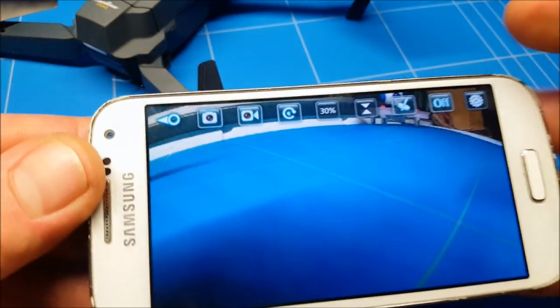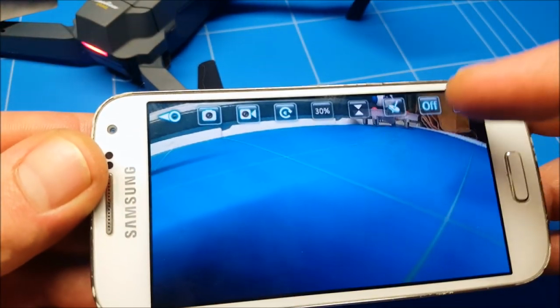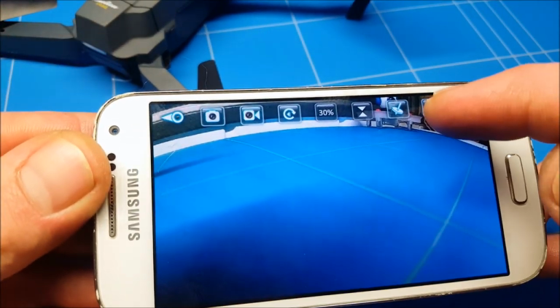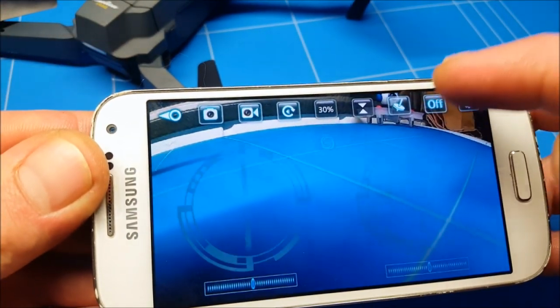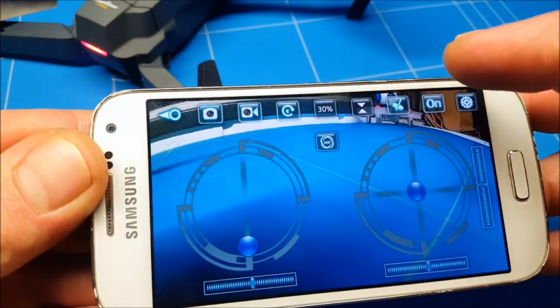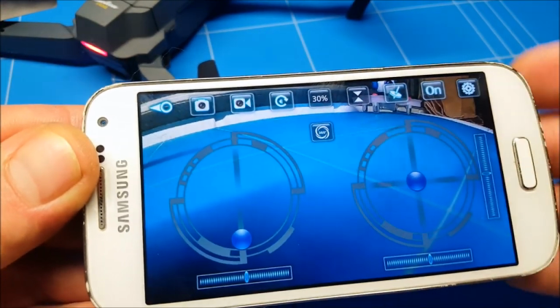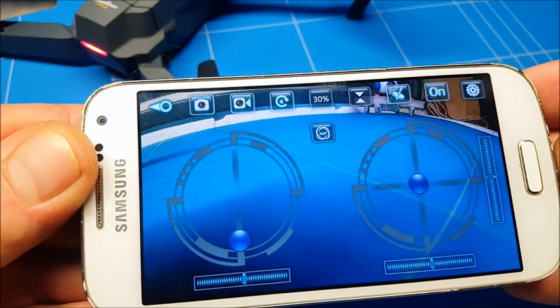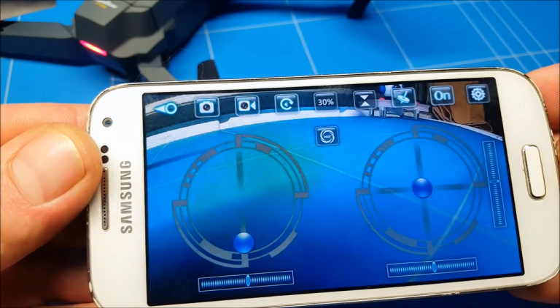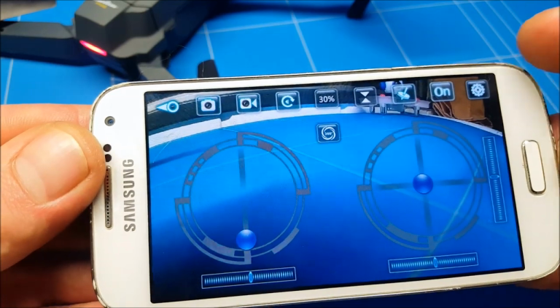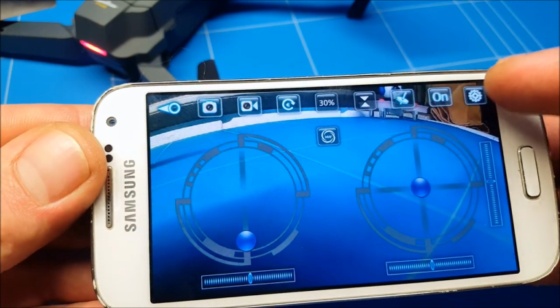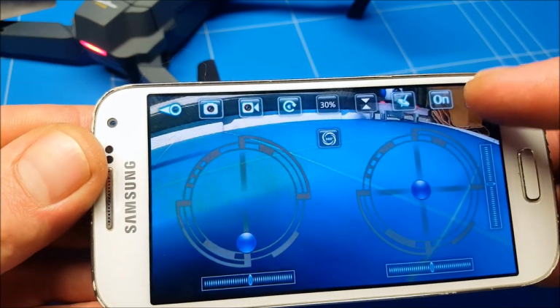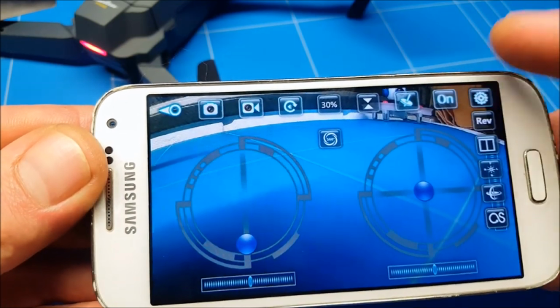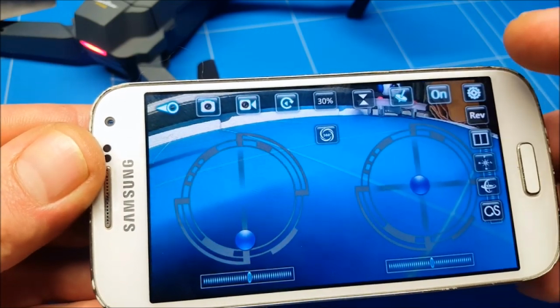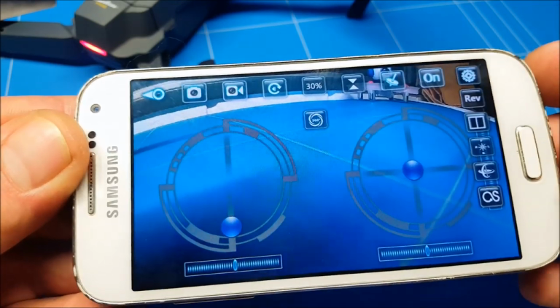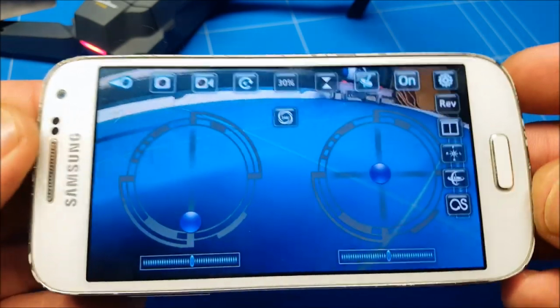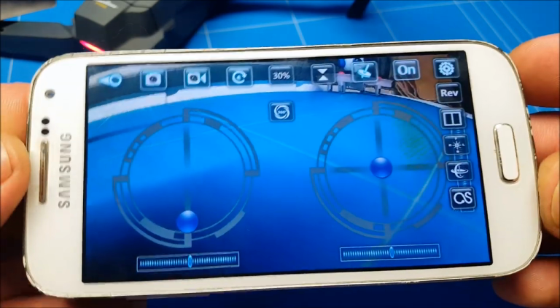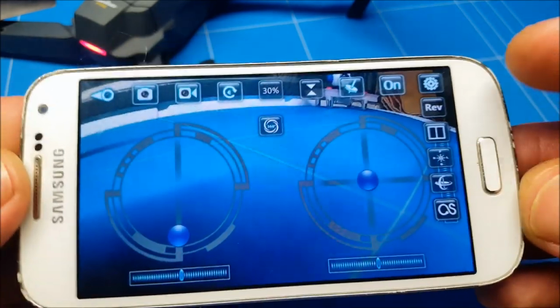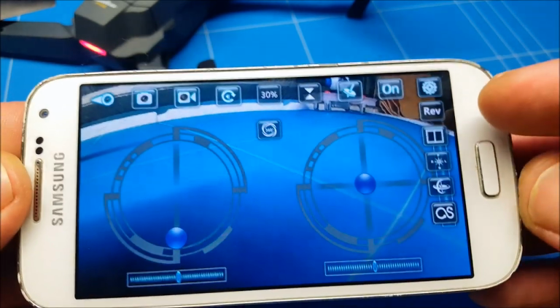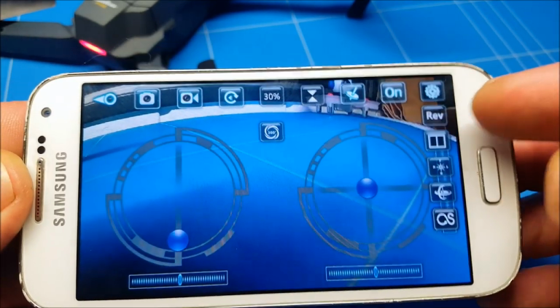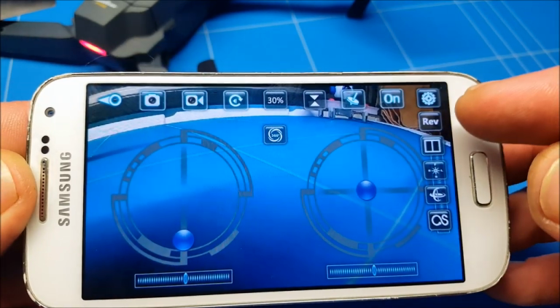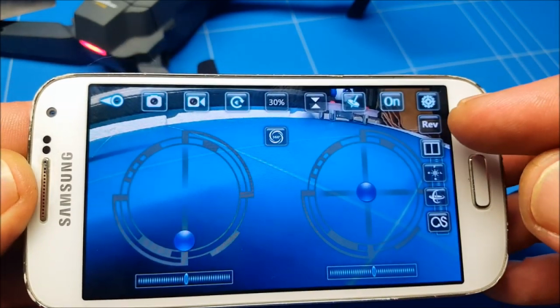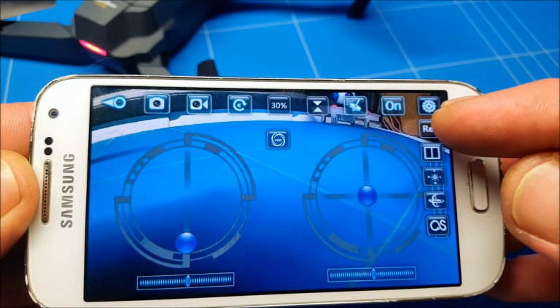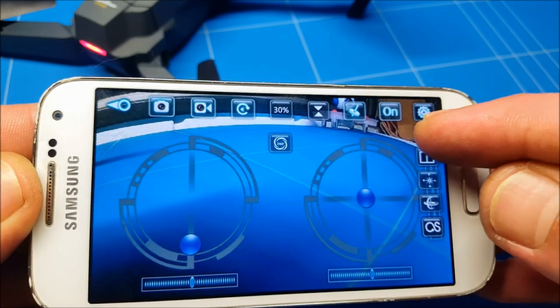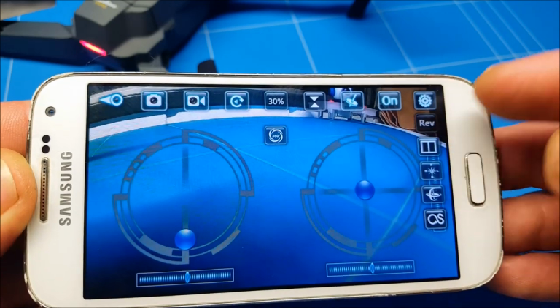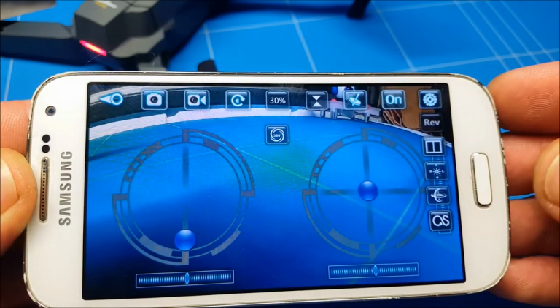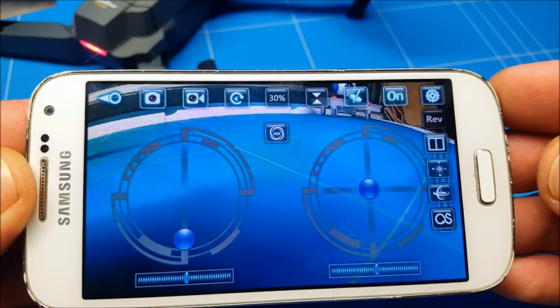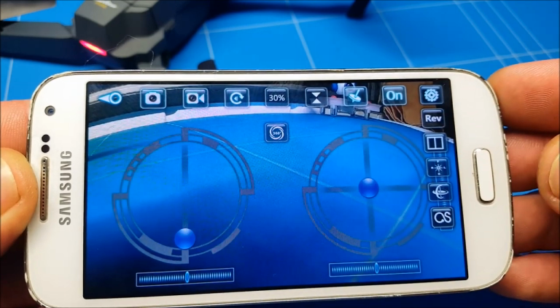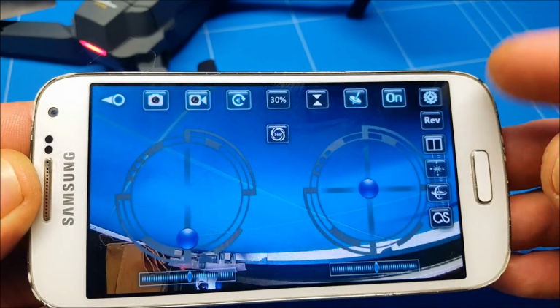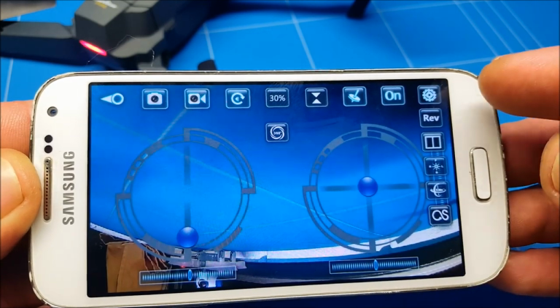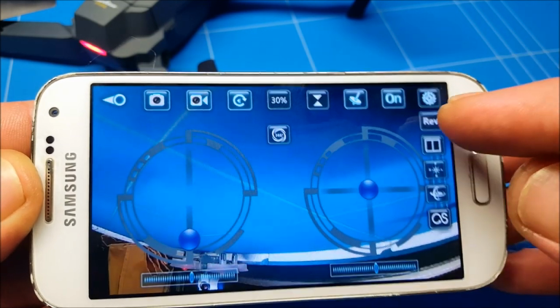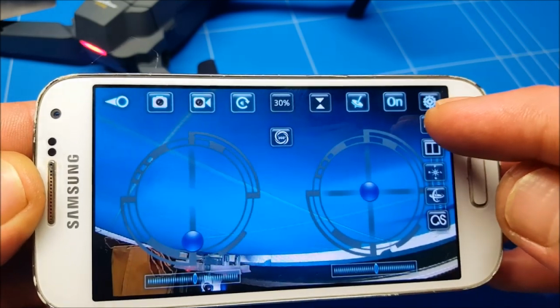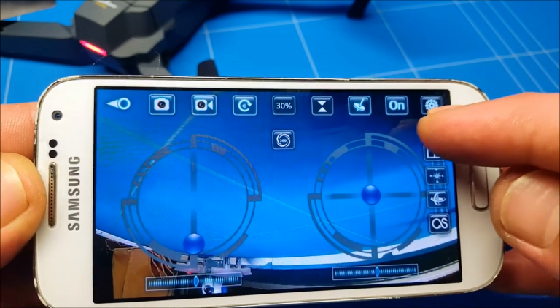The eighth icon opens a whole new set of options. The first one is reversing your camera, so it turns the image upside down.